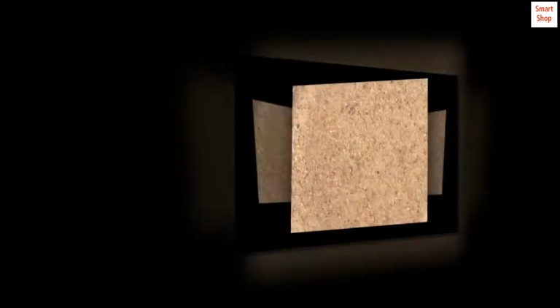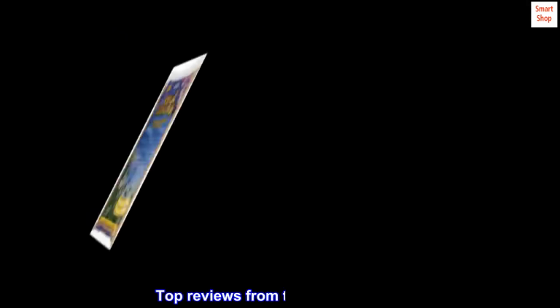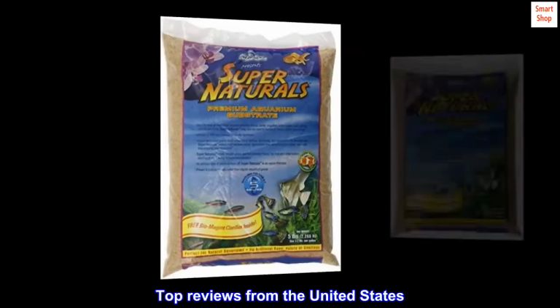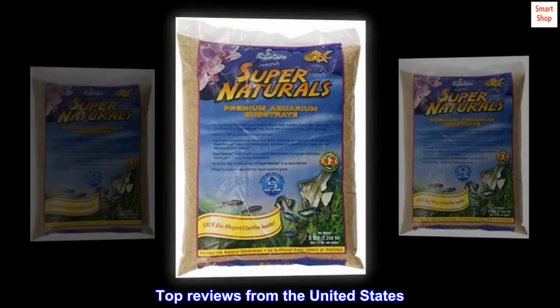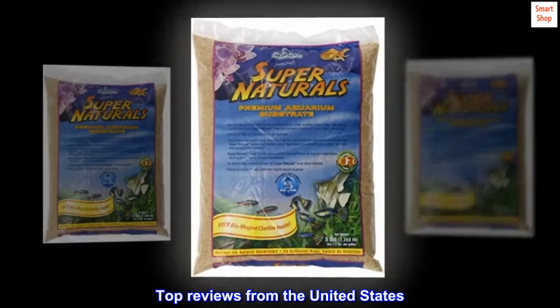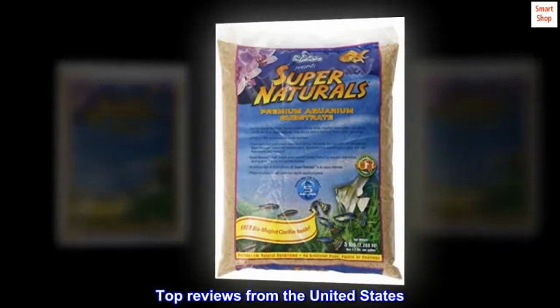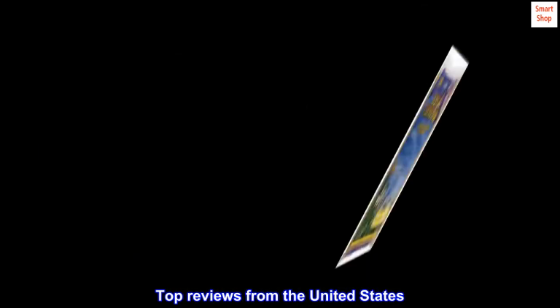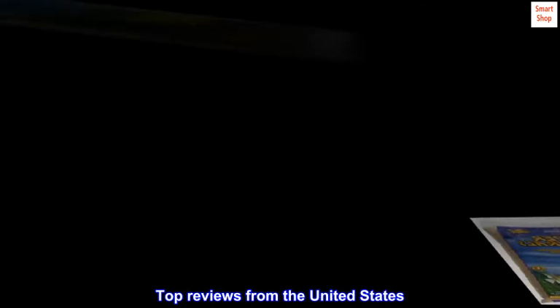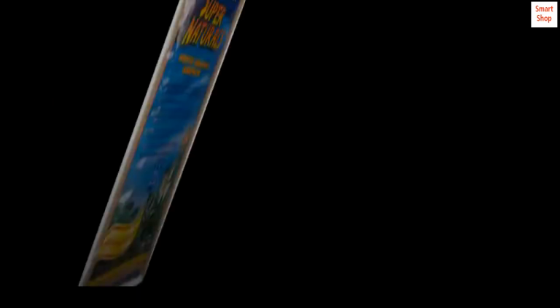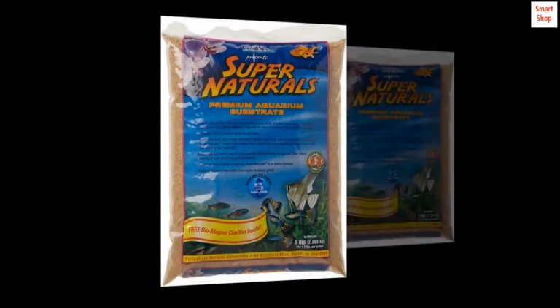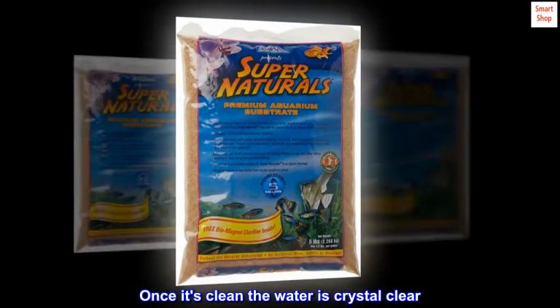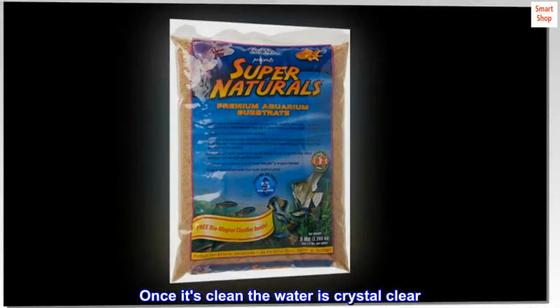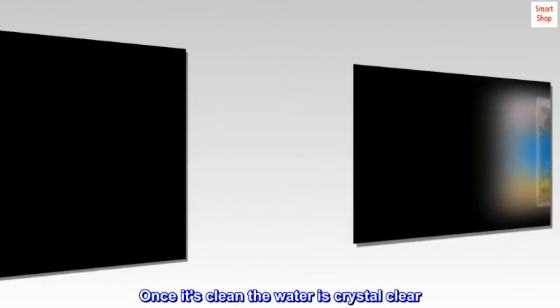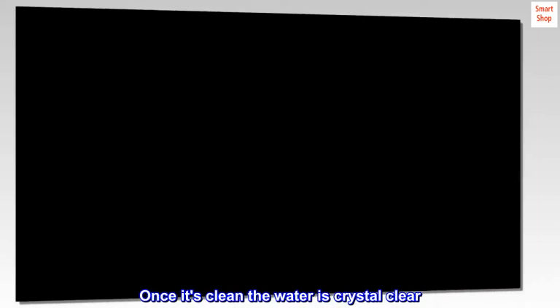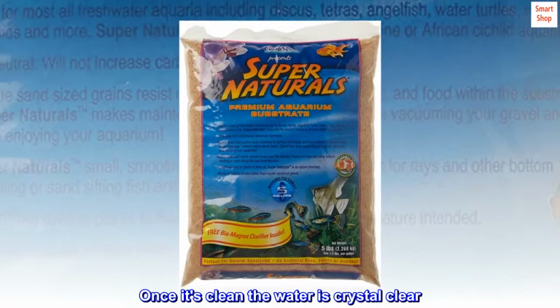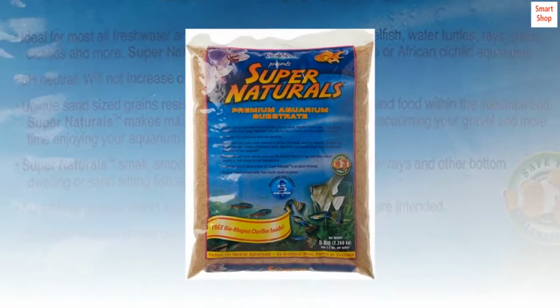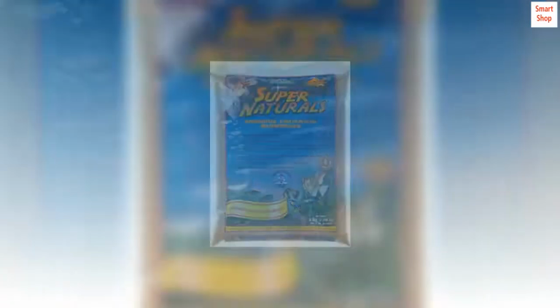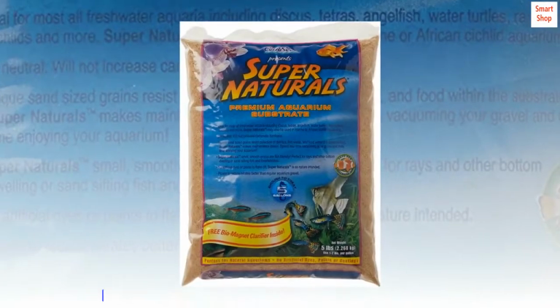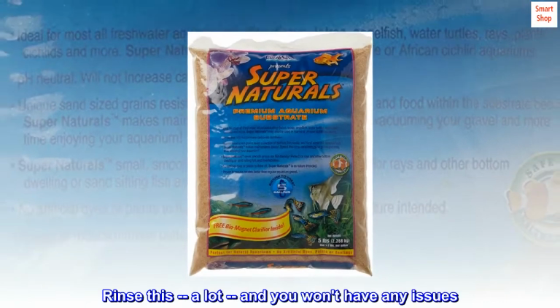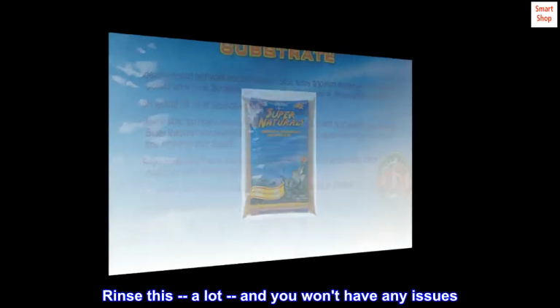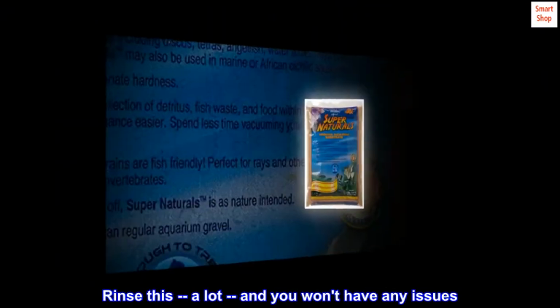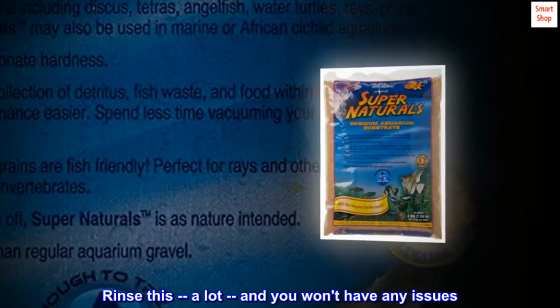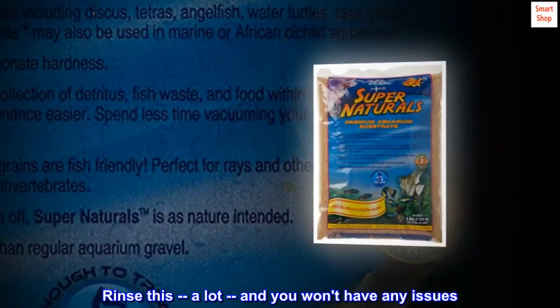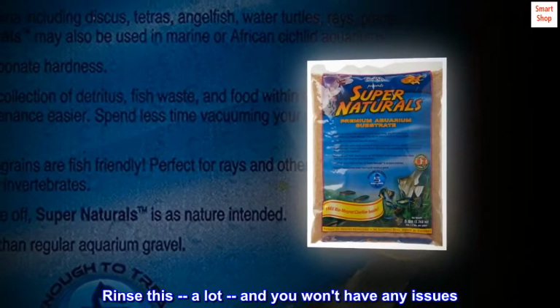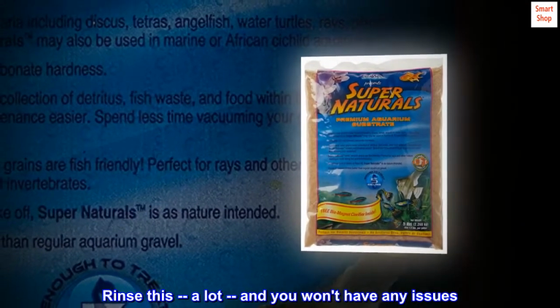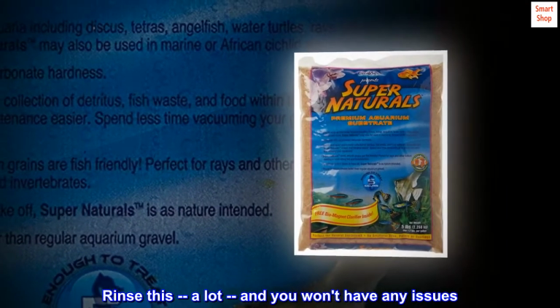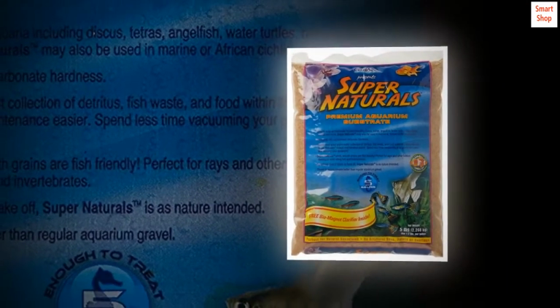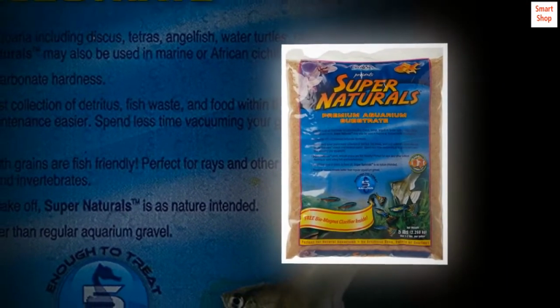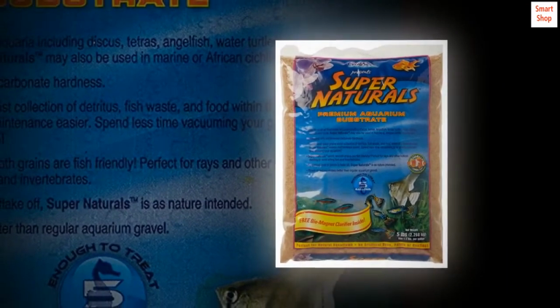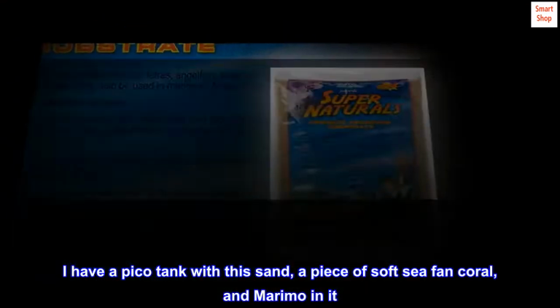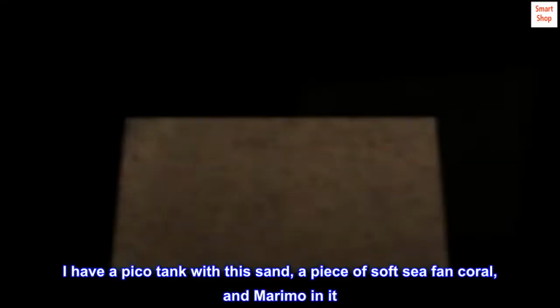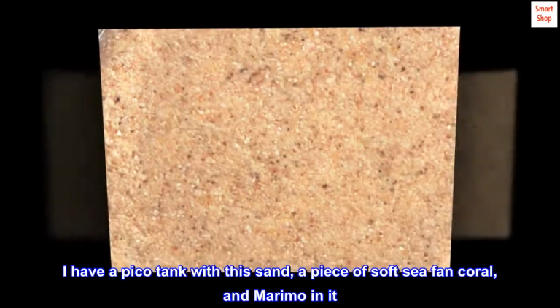Top reviews from the United States: Once it's clean, the water is crystal clear. Rinse this a lot and you won't have any issues. I have a Pico tank with this sand,